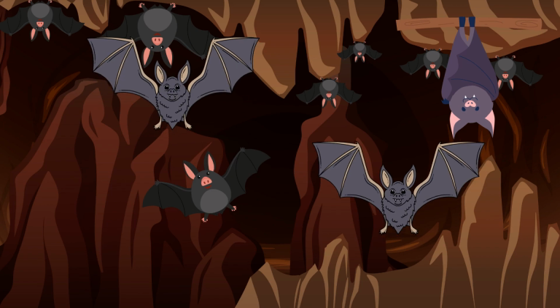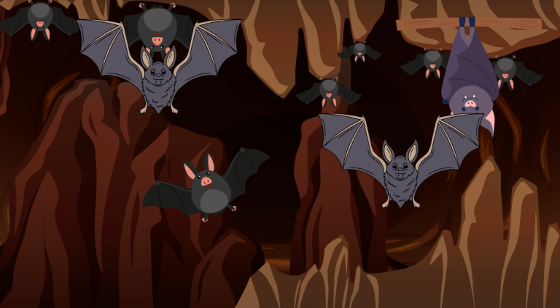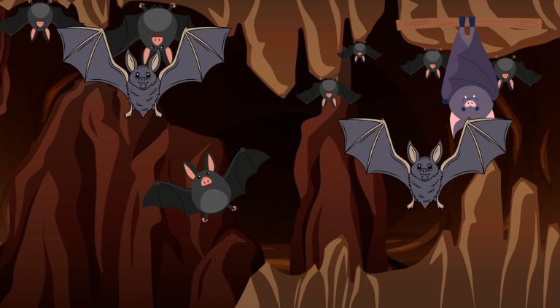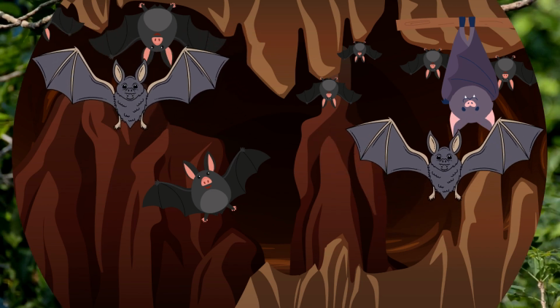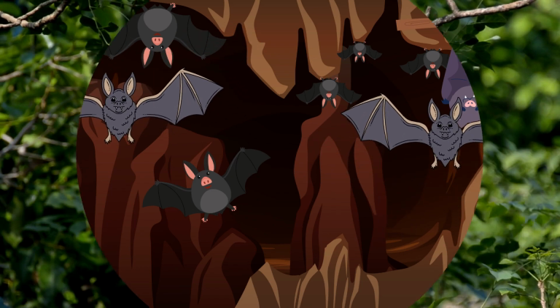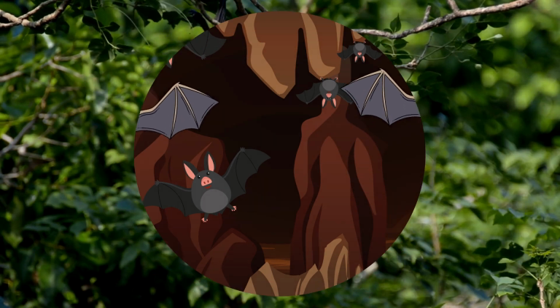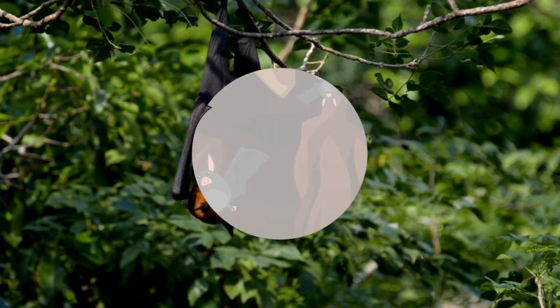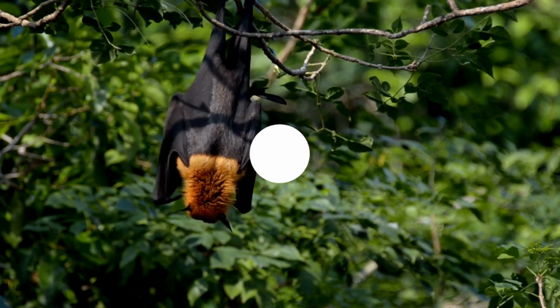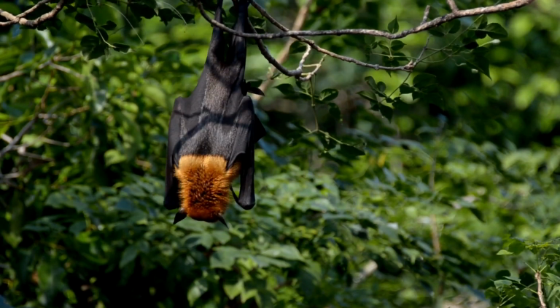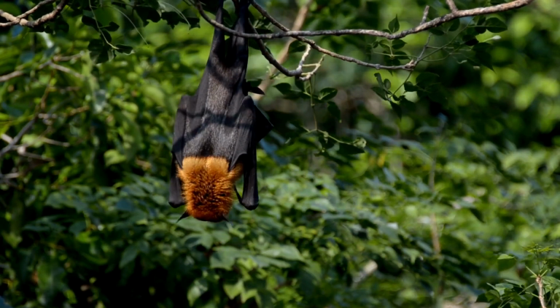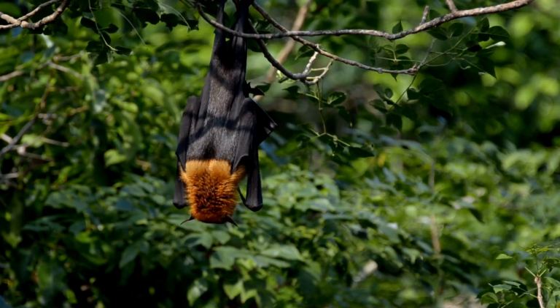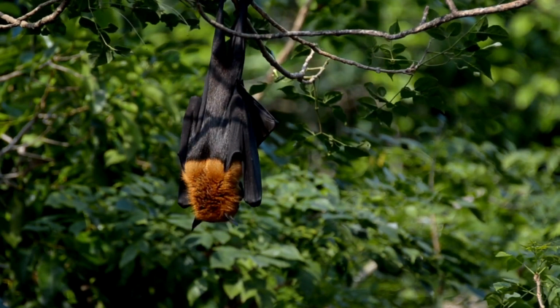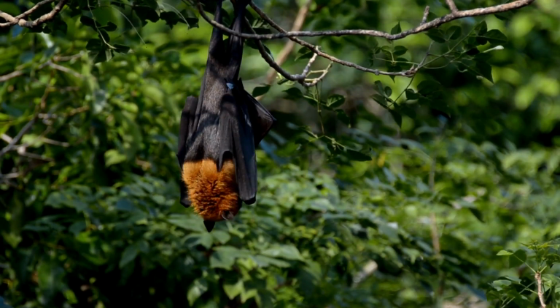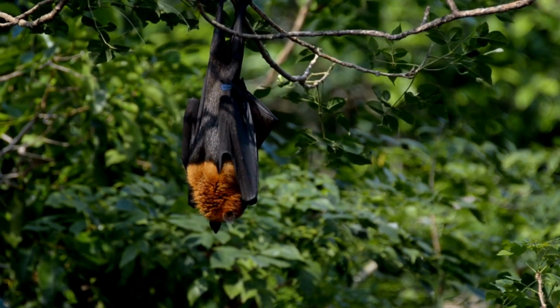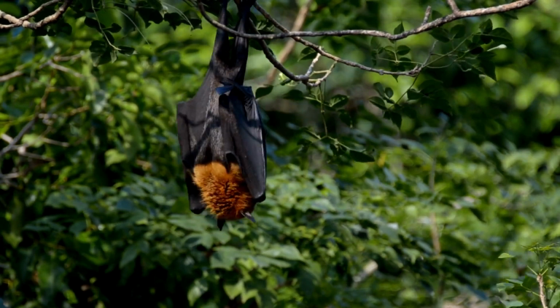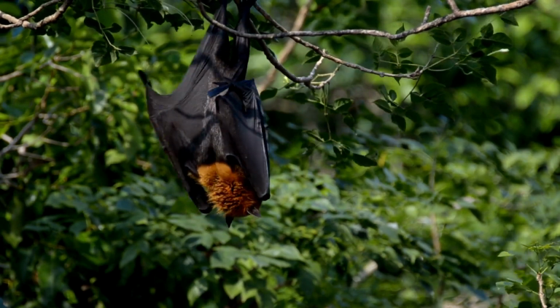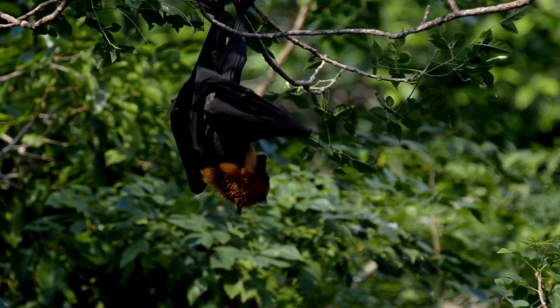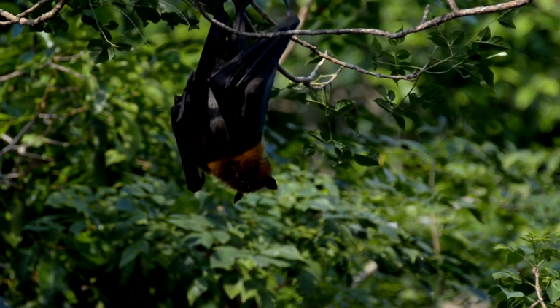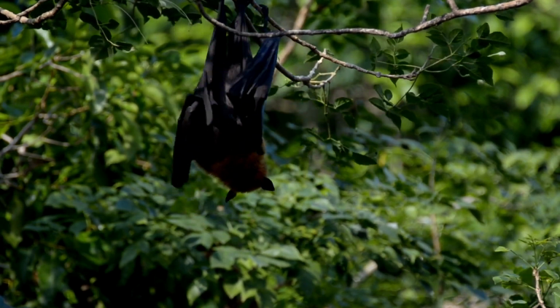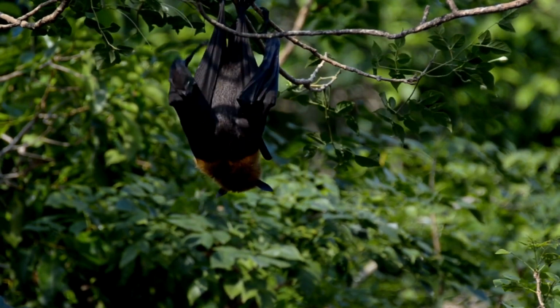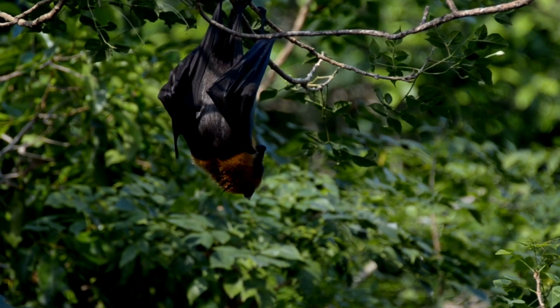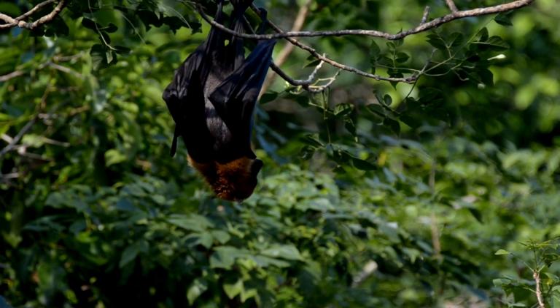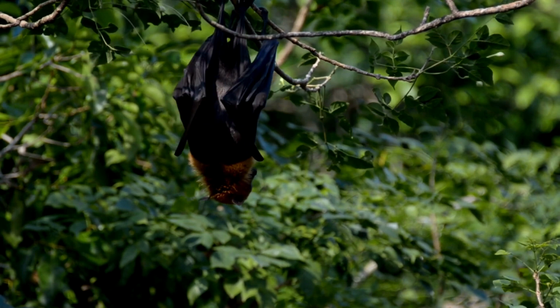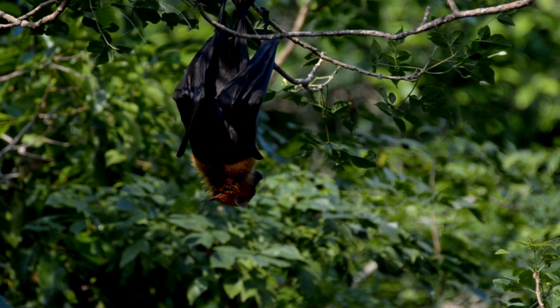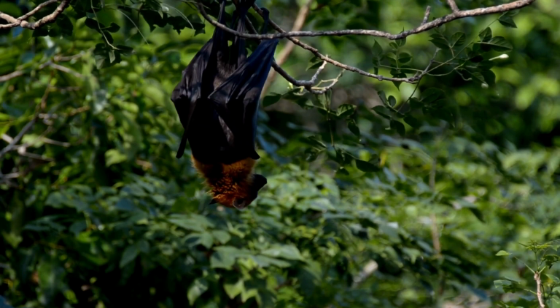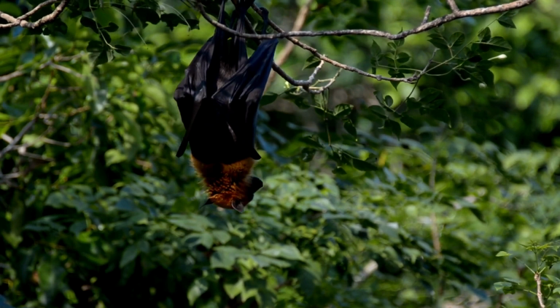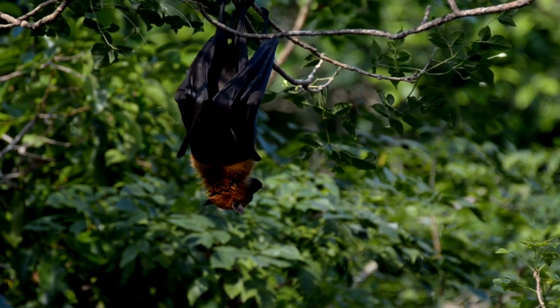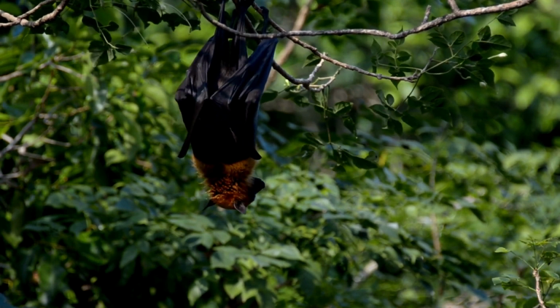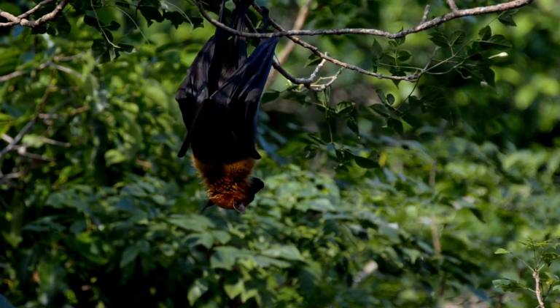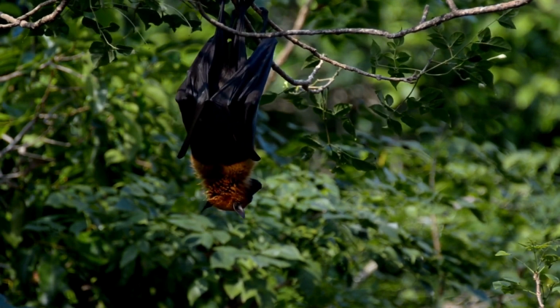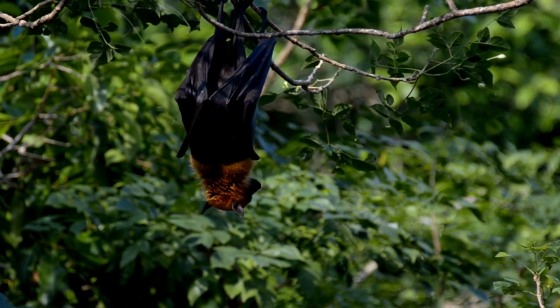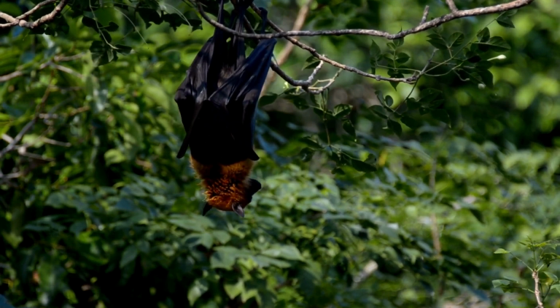Bats are animals that give birth to their babies, and they are the only mammals that can fly. They use sonar to hunt for prey in the air.